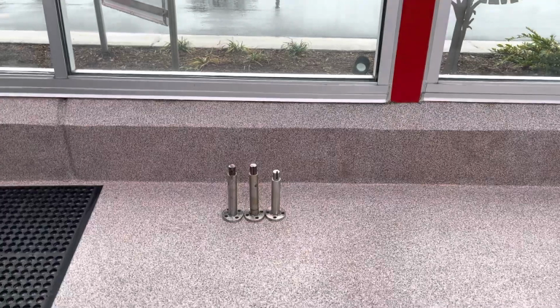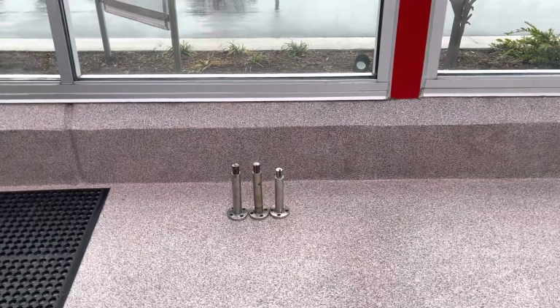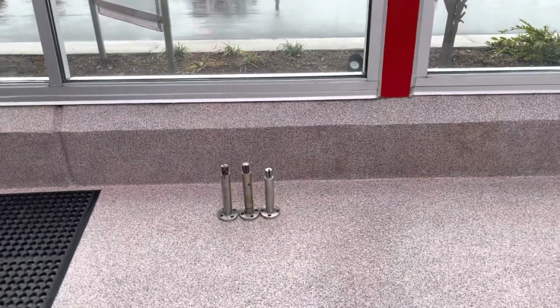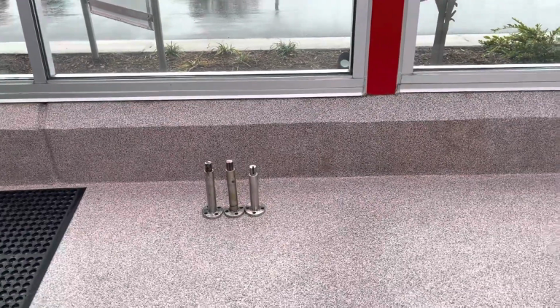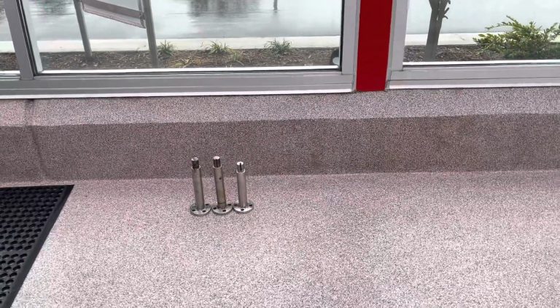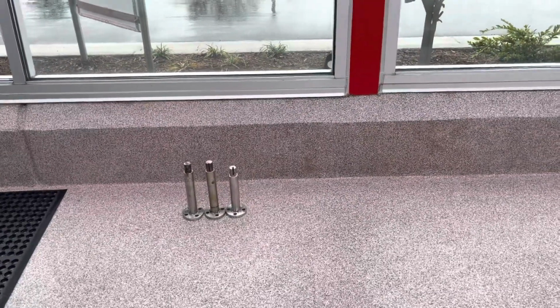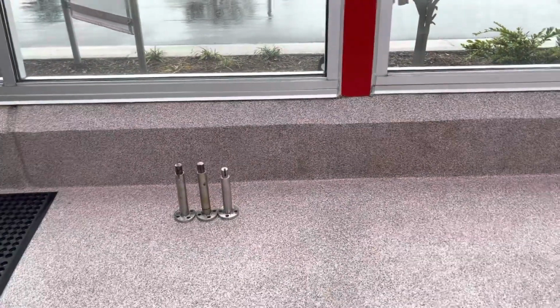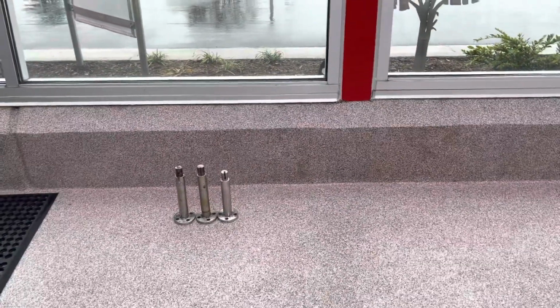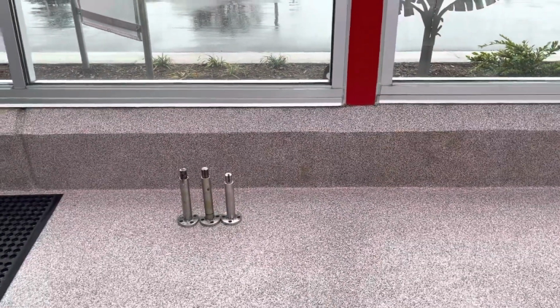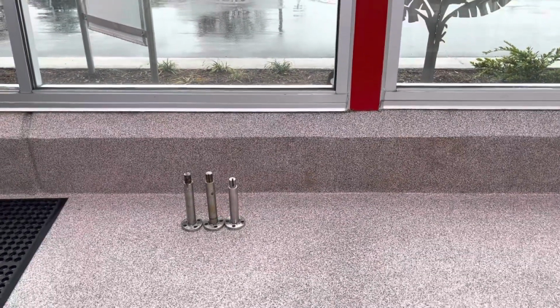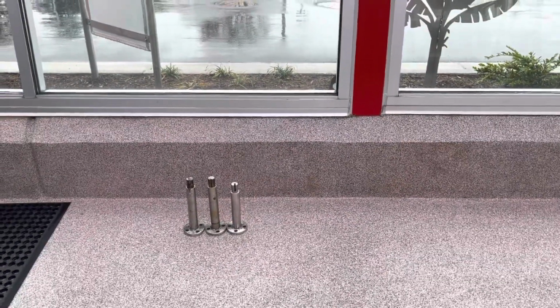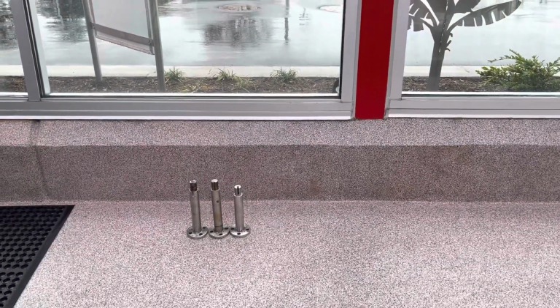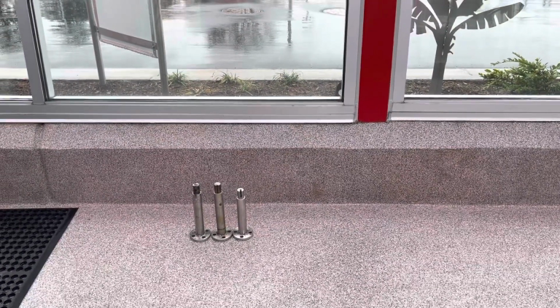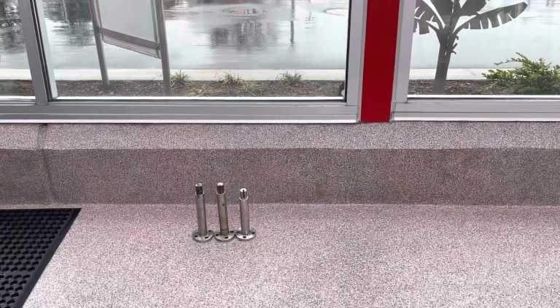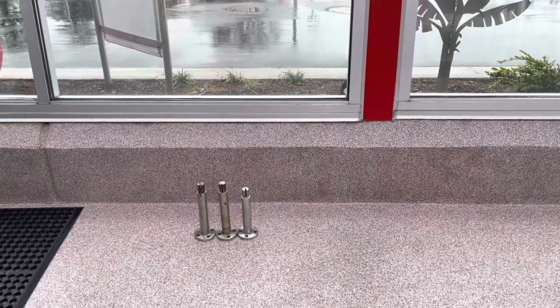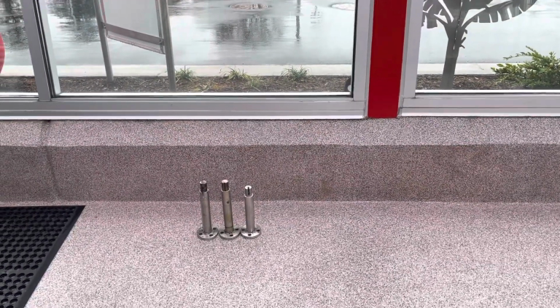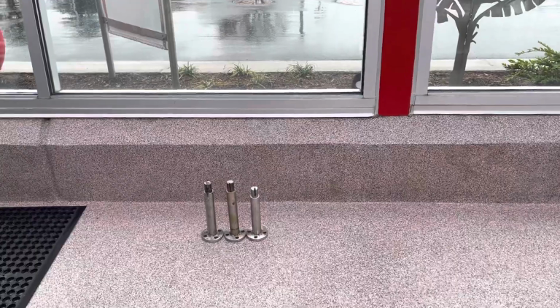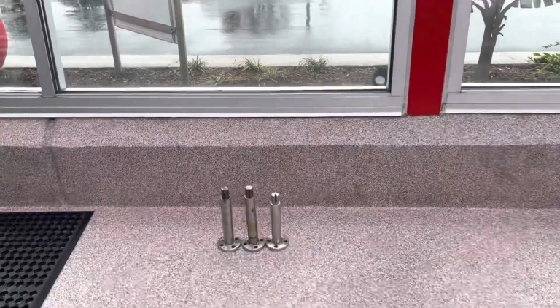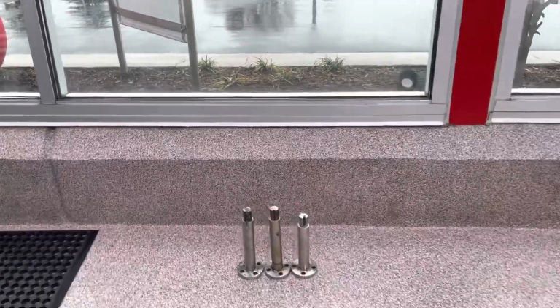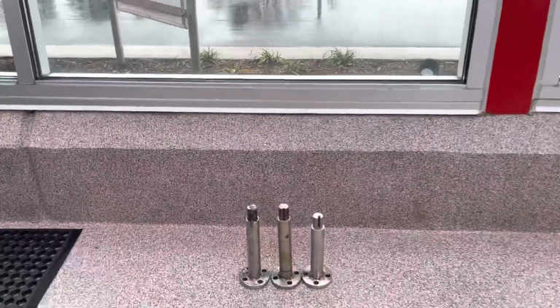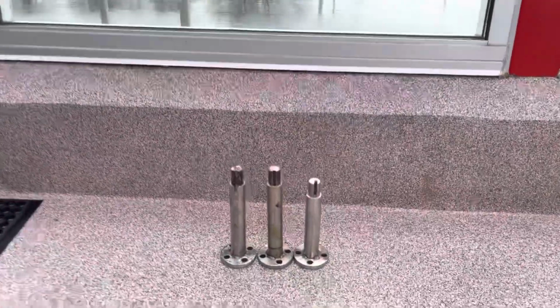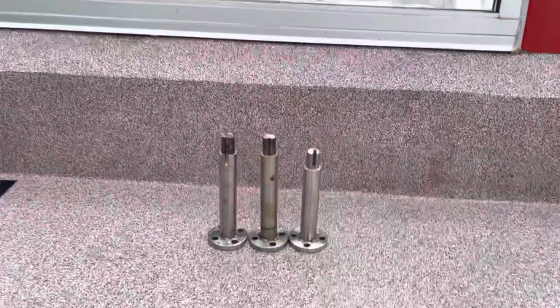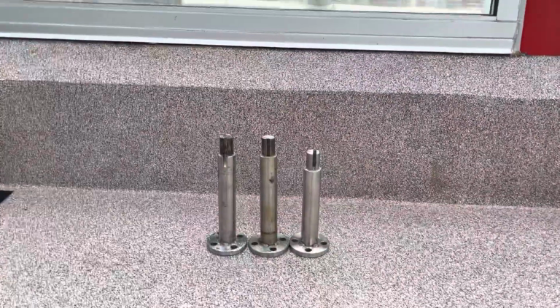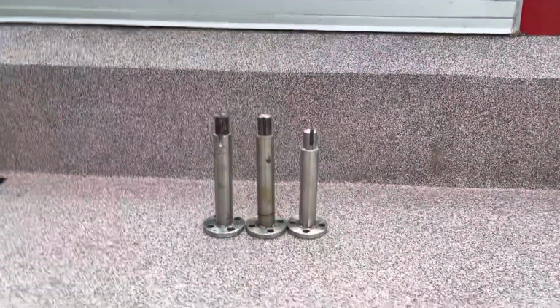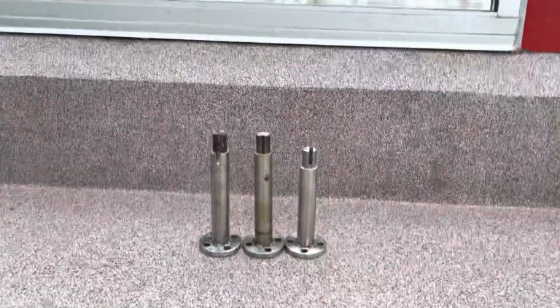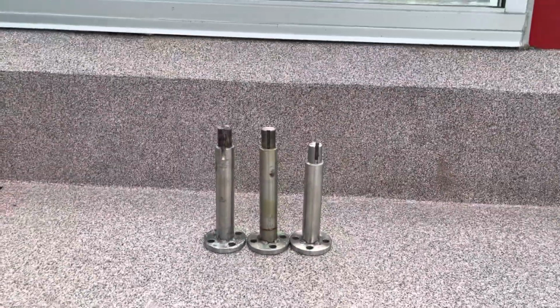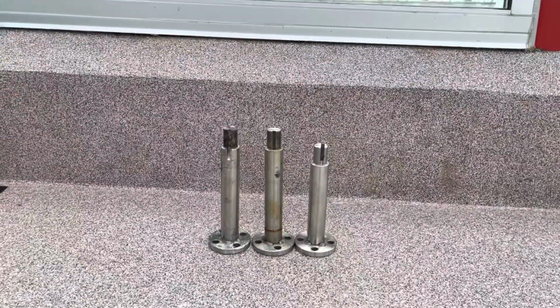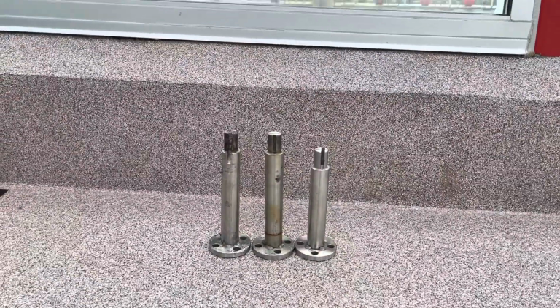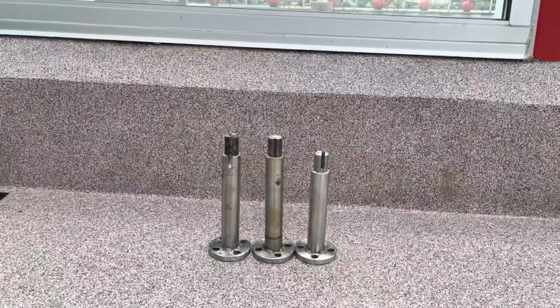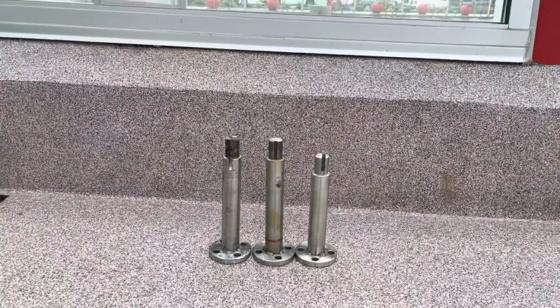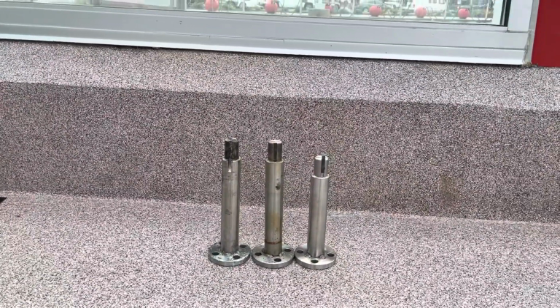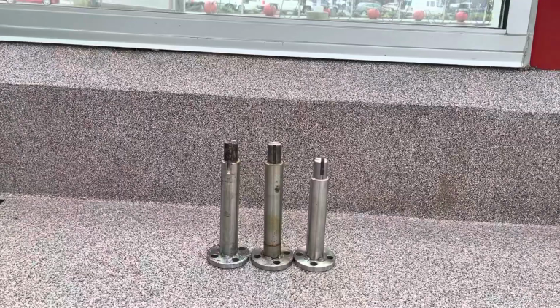Hey guys, it's me, NC45. I wanted to touch on this badly designed wraparound passenger side again. I wanted to show you the hub shafts that we've been given.